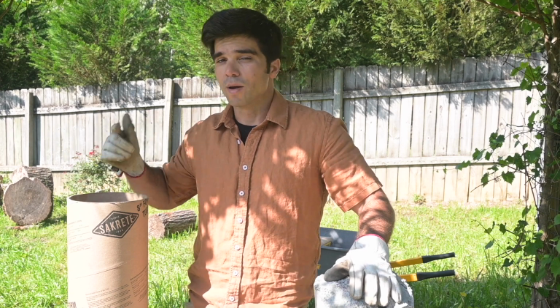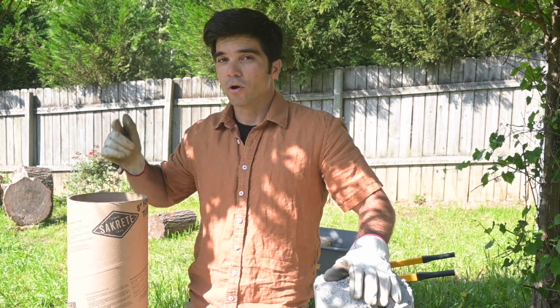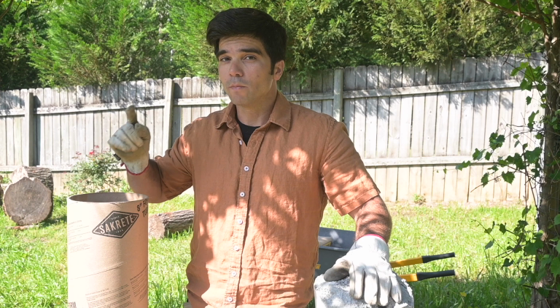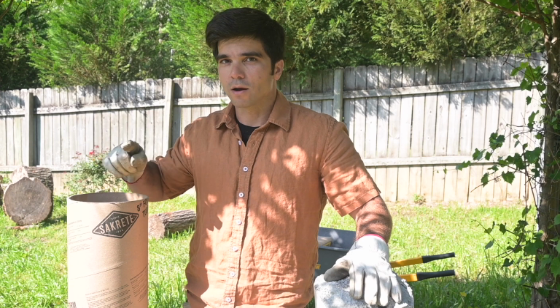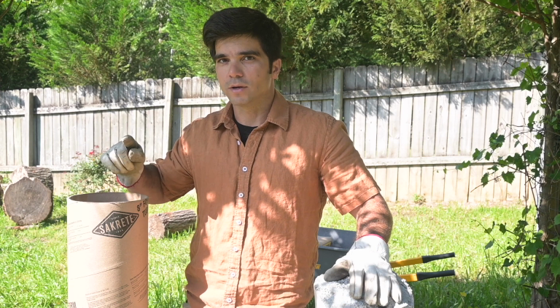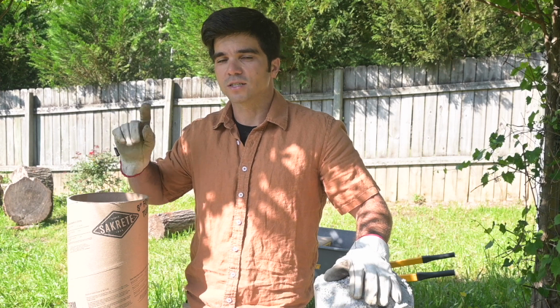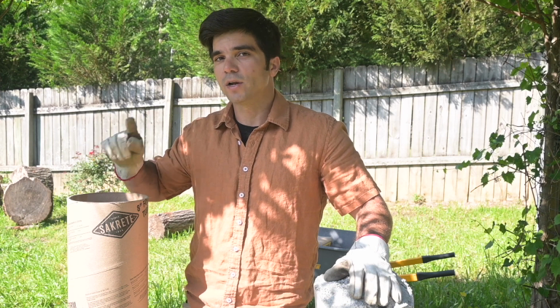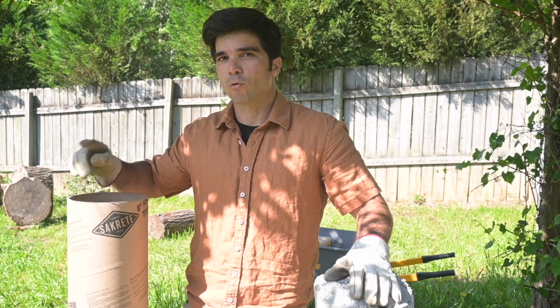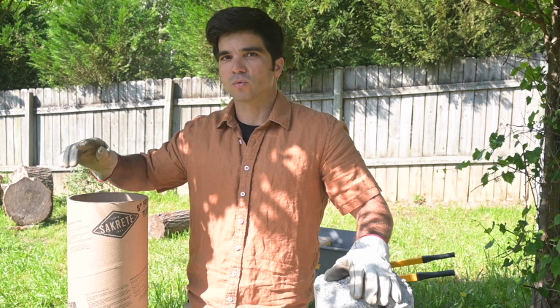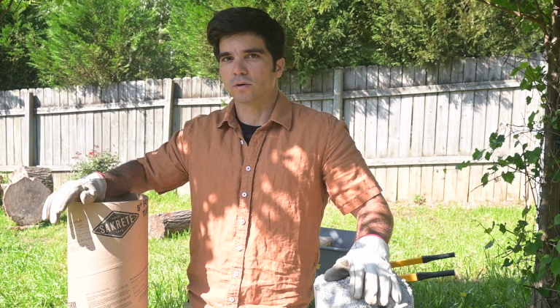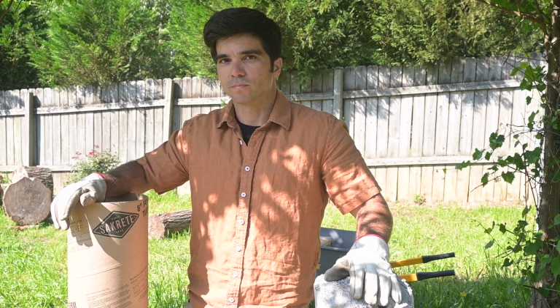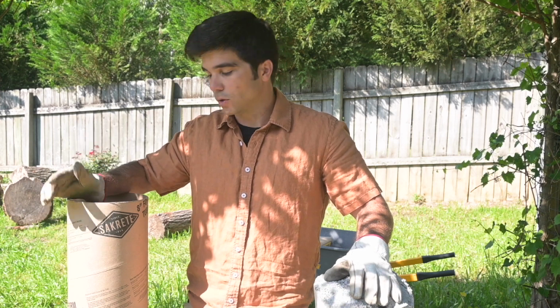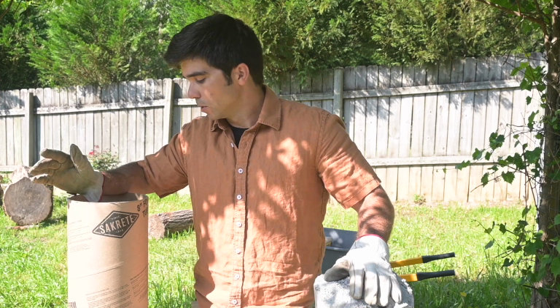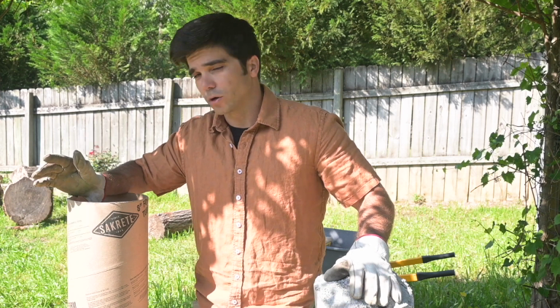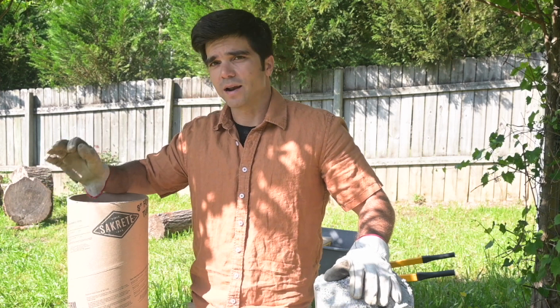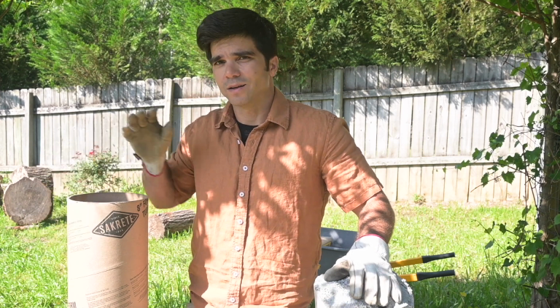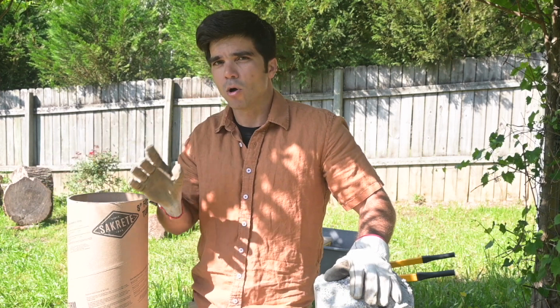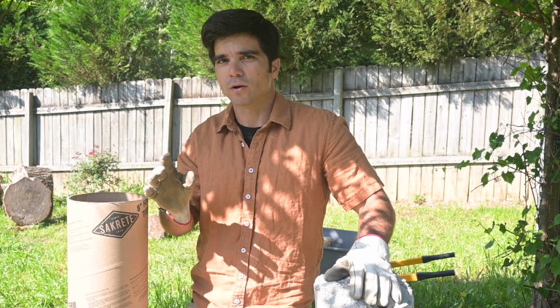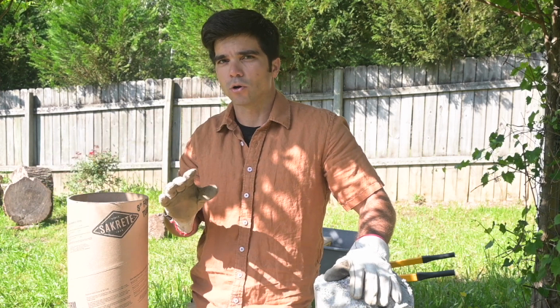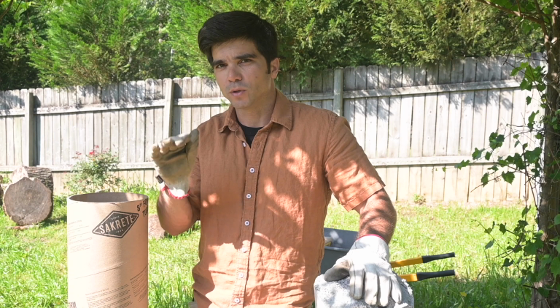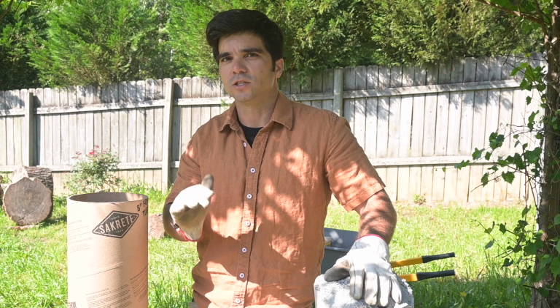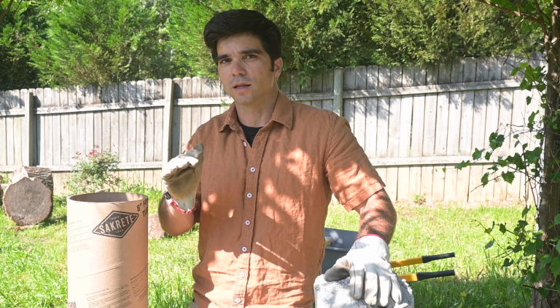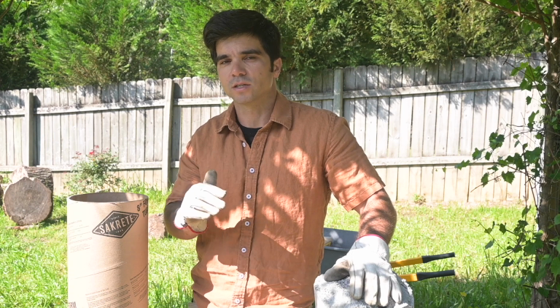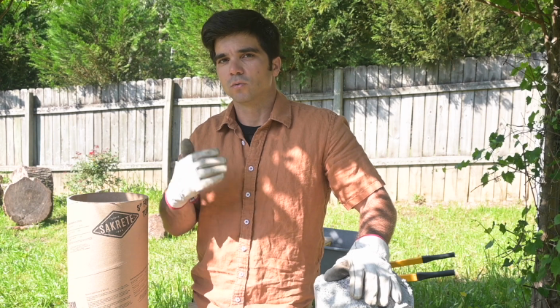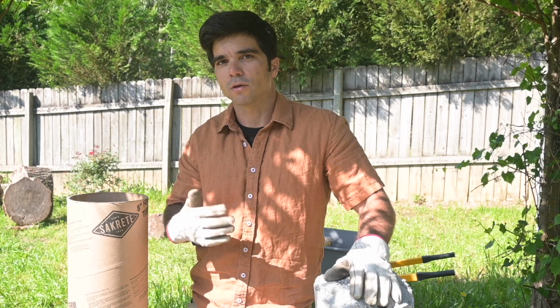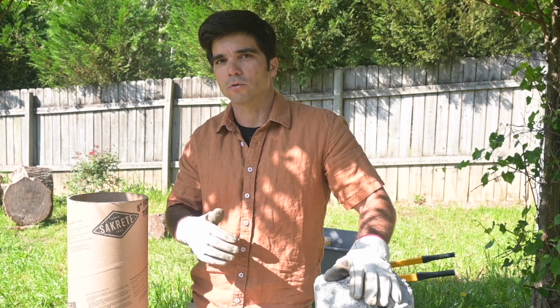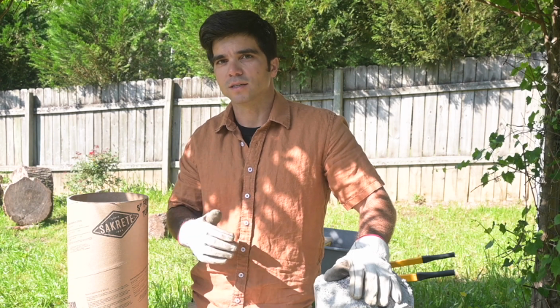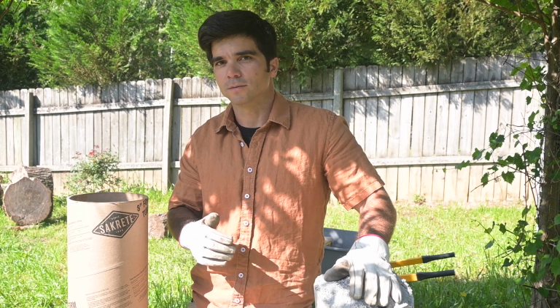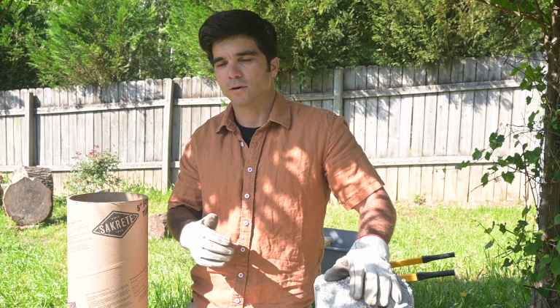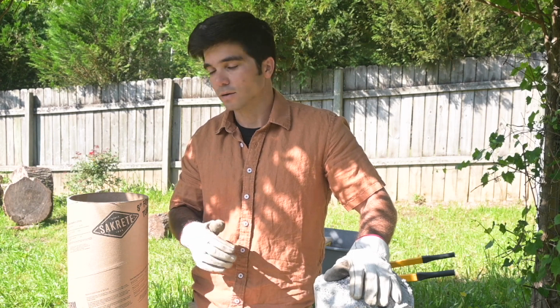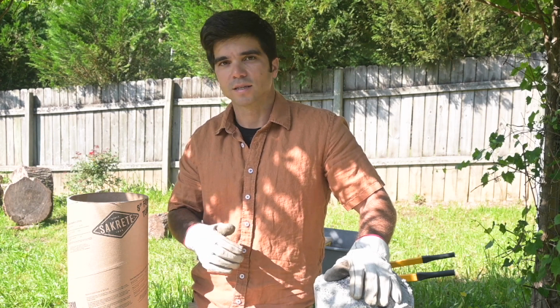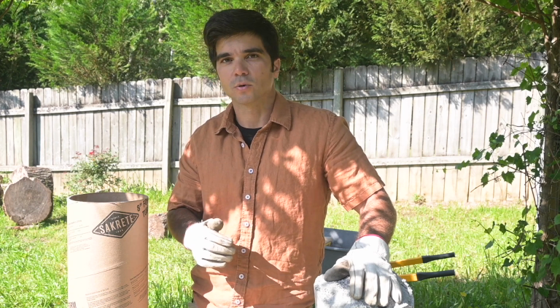Remember, one bag of concrete takes two and a half quarts of water. So we're gonna be adding a small amount of water between each of the layers. We'll see how the concrete does. Alright, let's get to it.